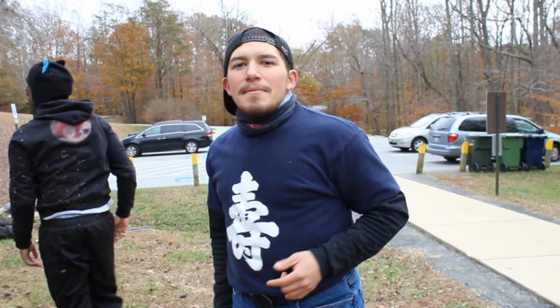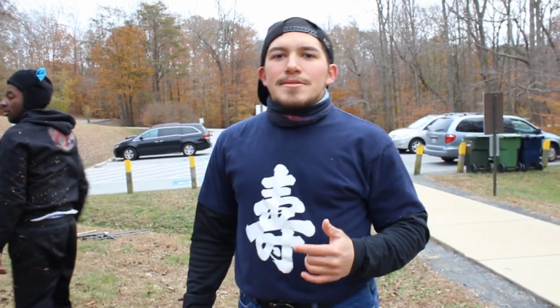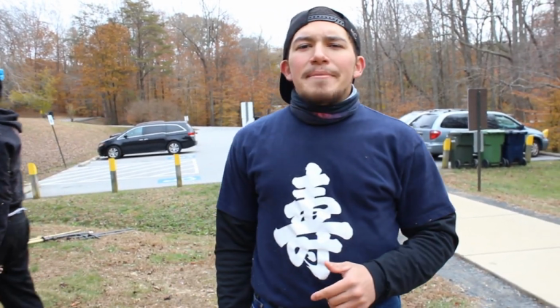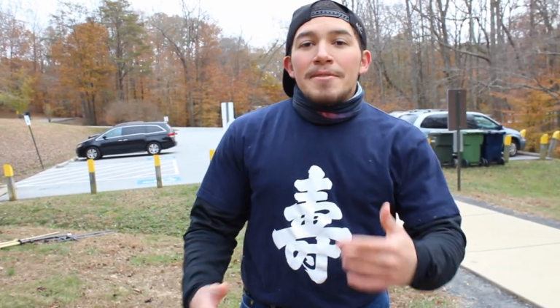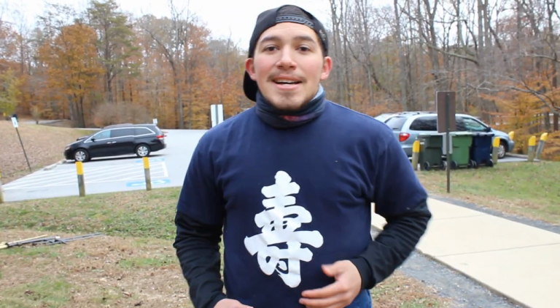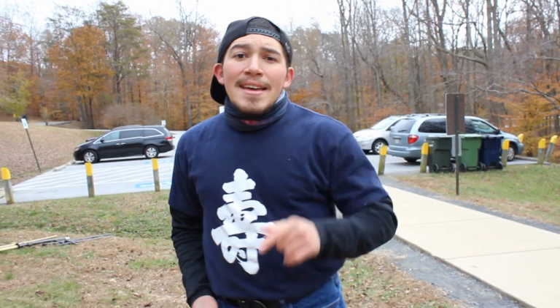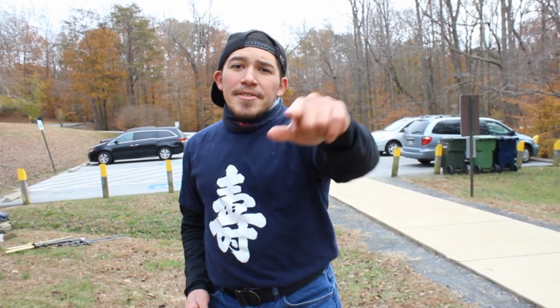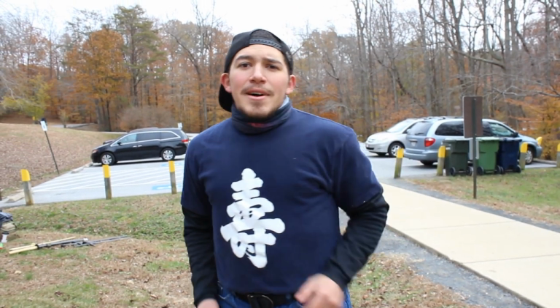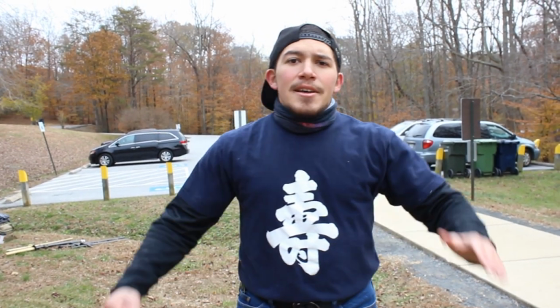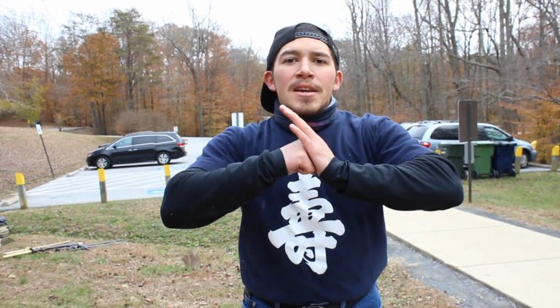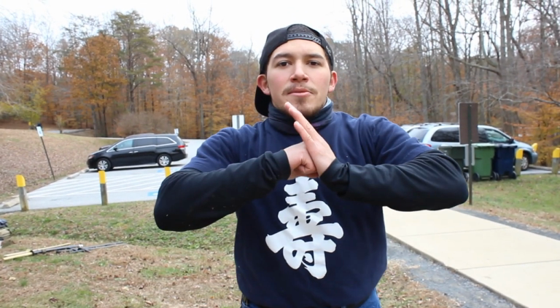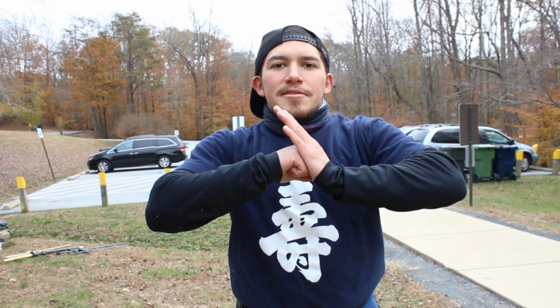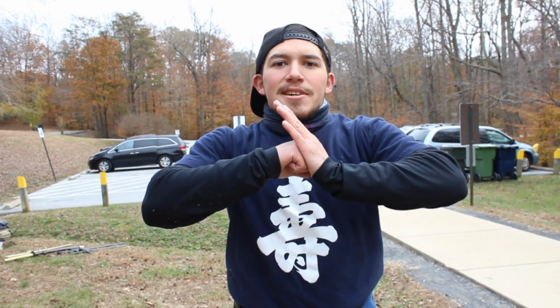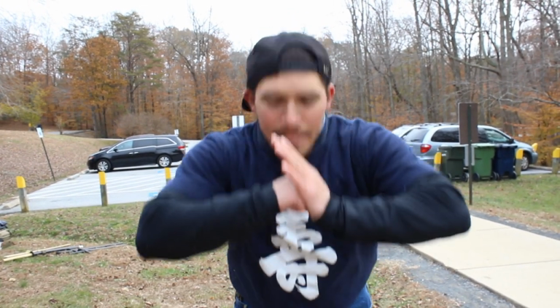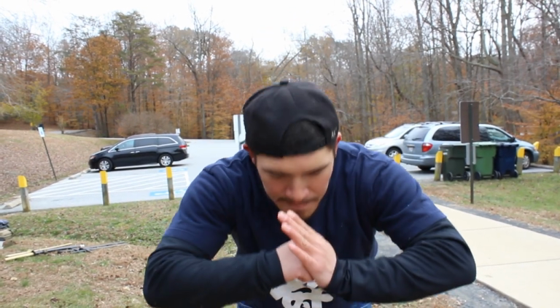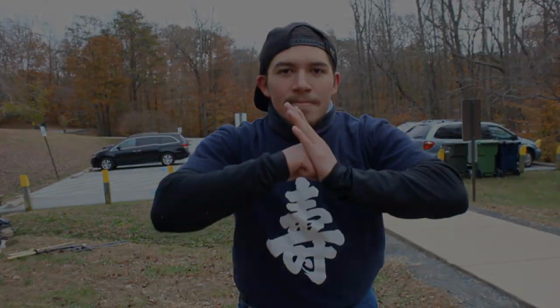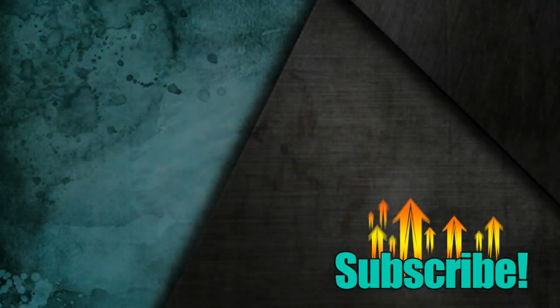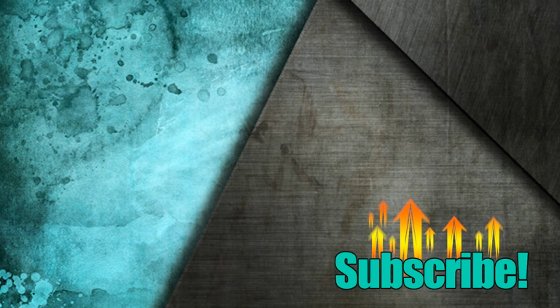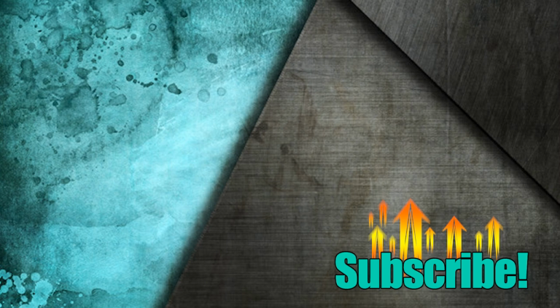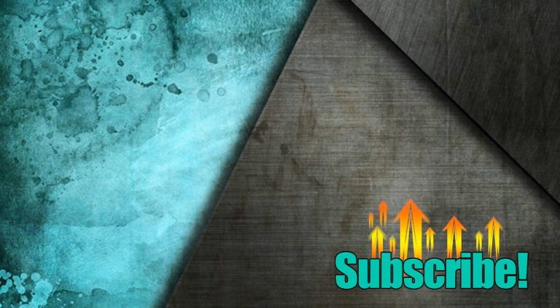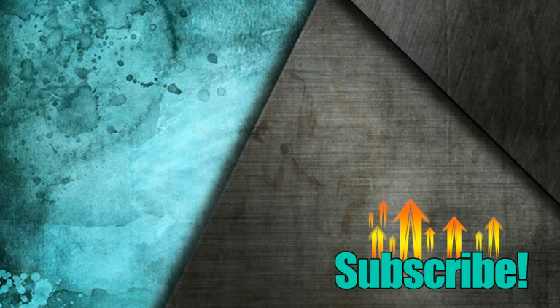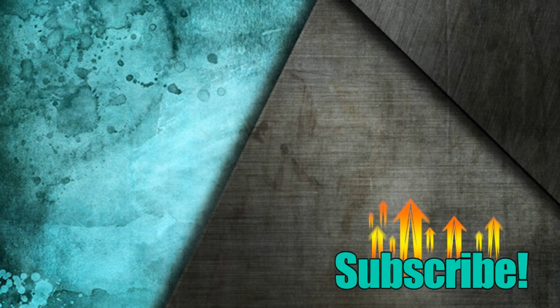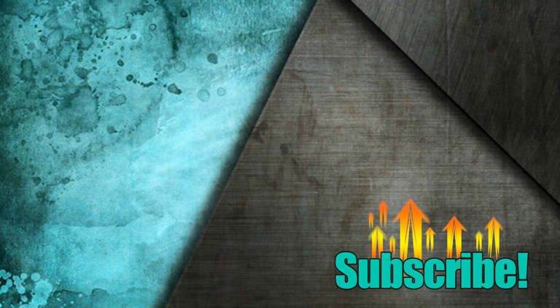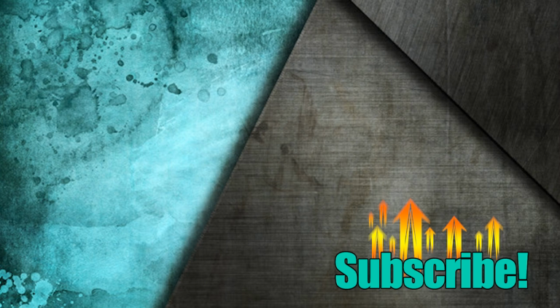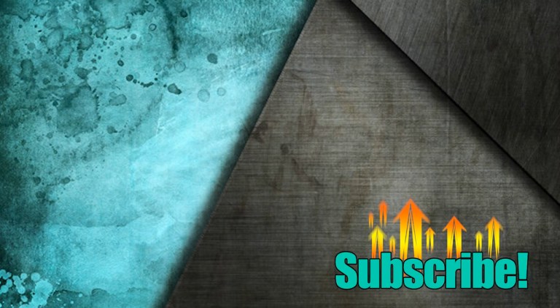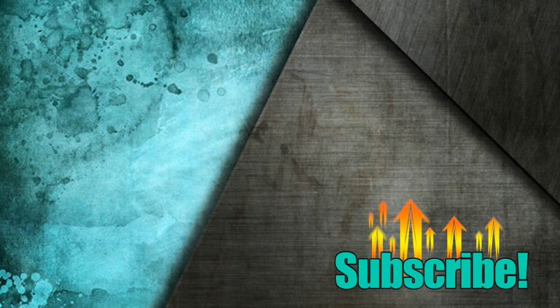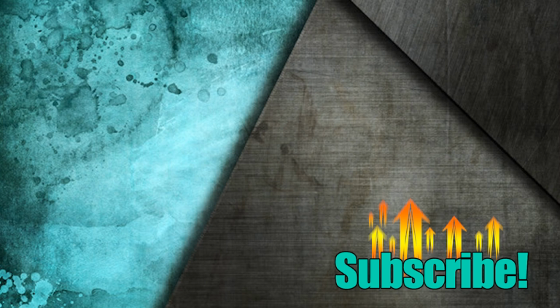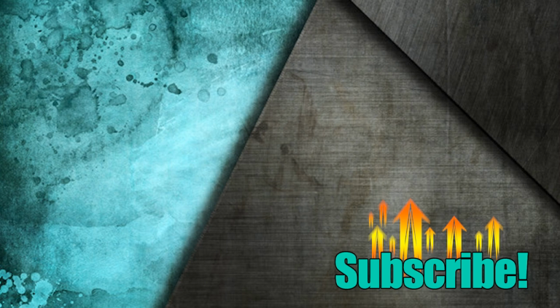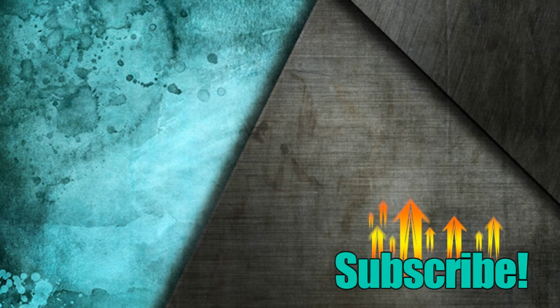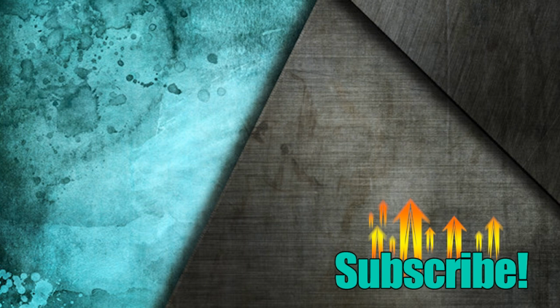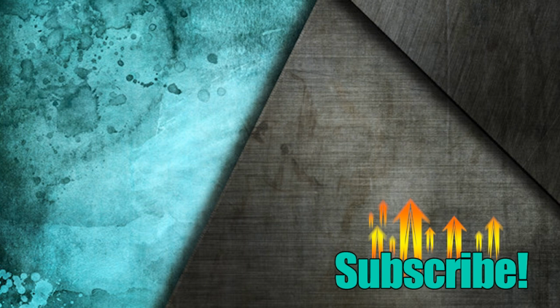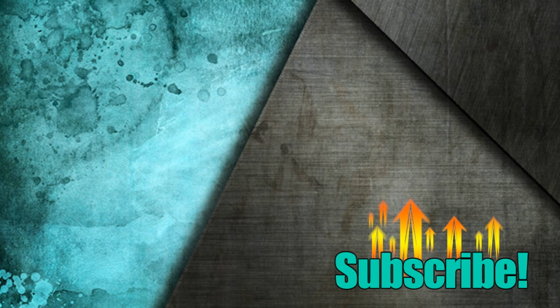Like, comment, share, subscribe. Let me know what you guys think, and thank you for watching.